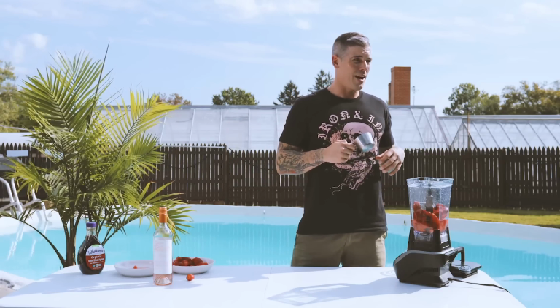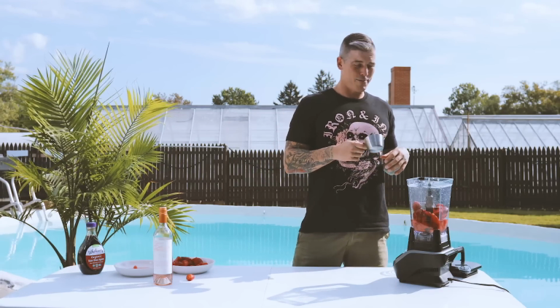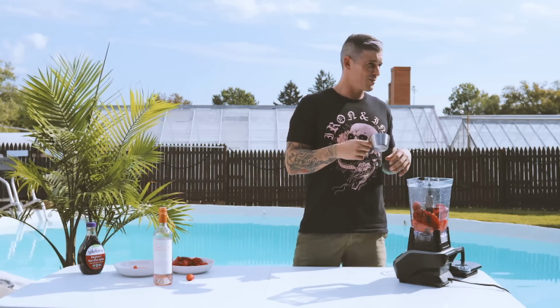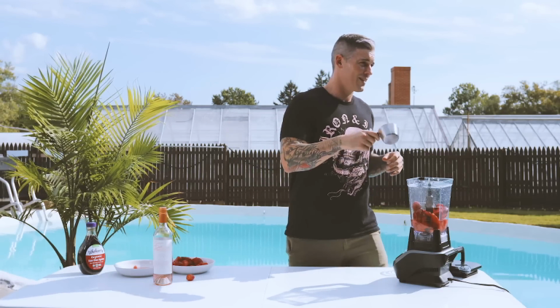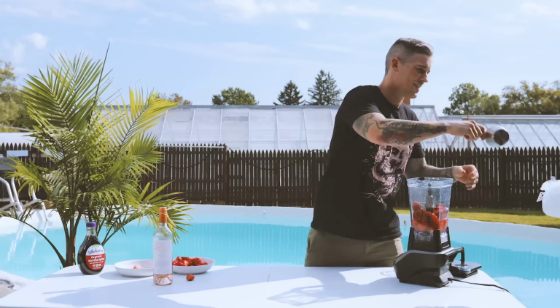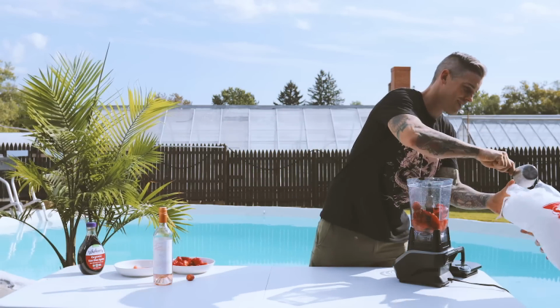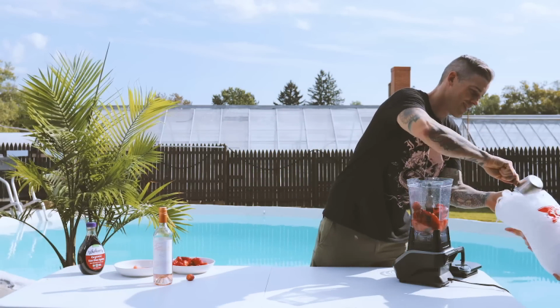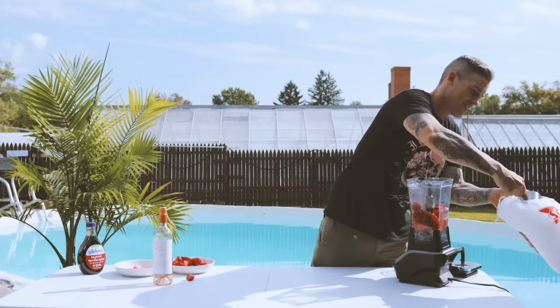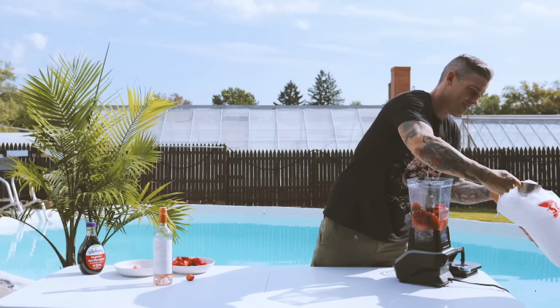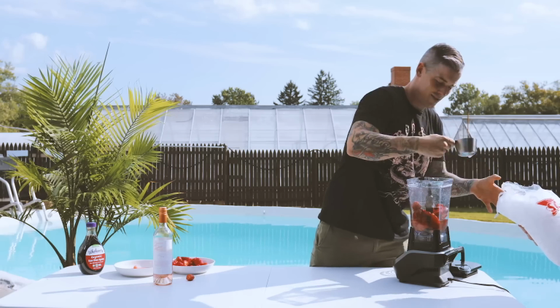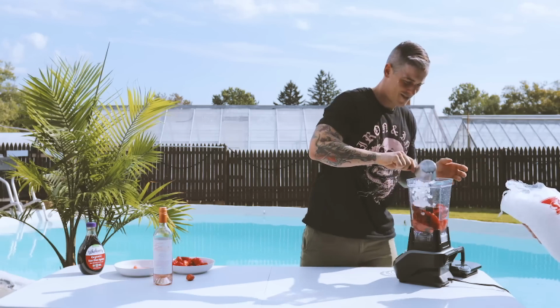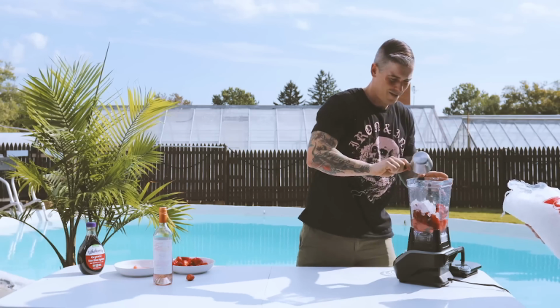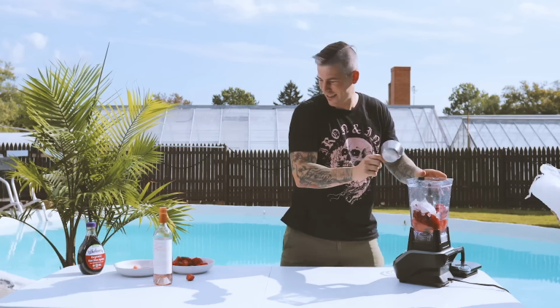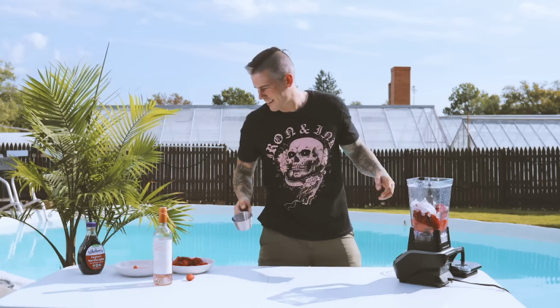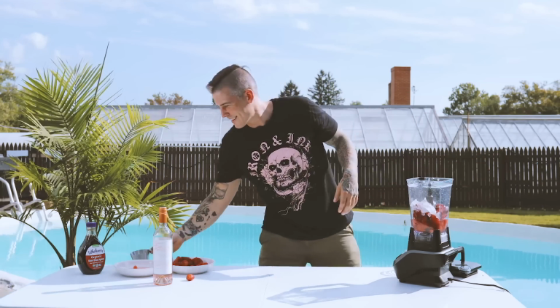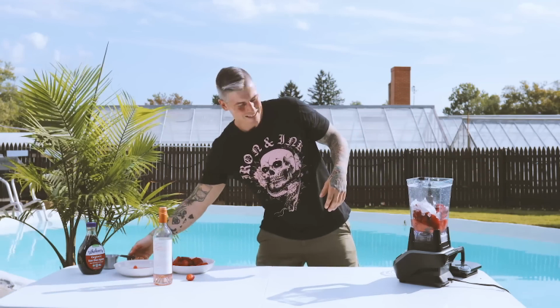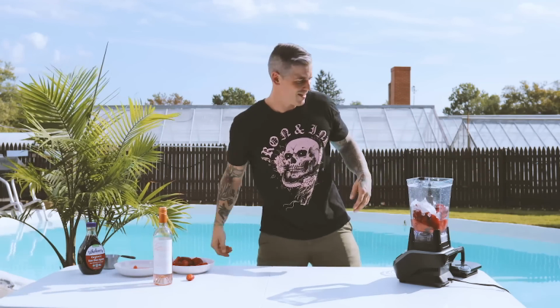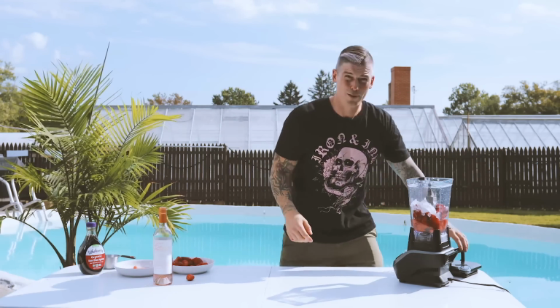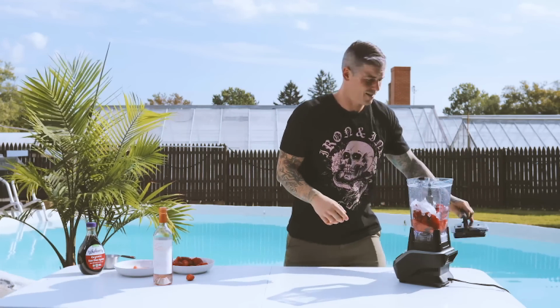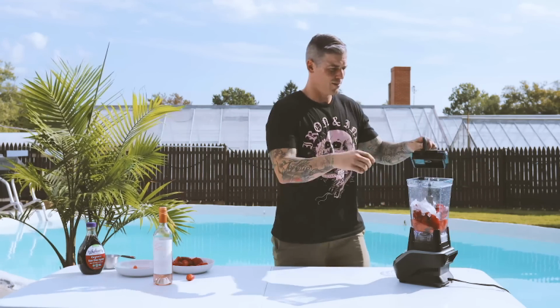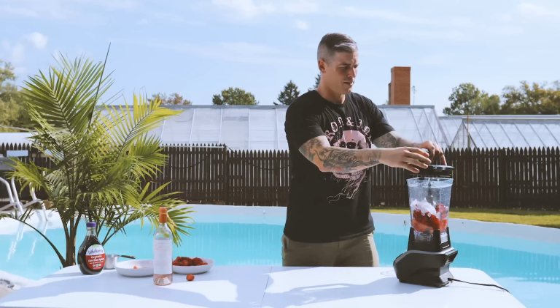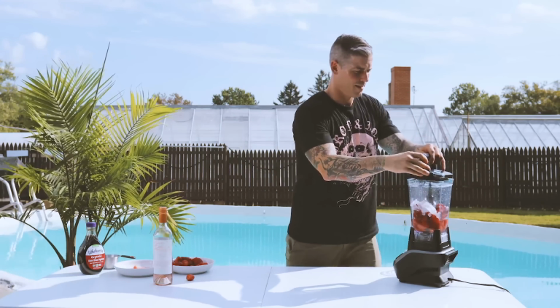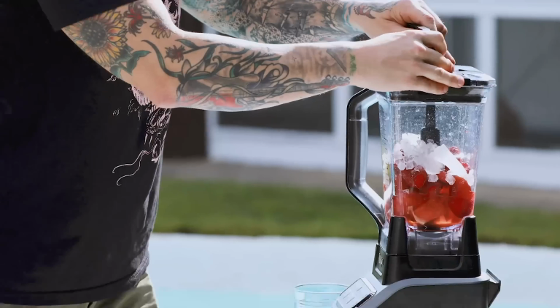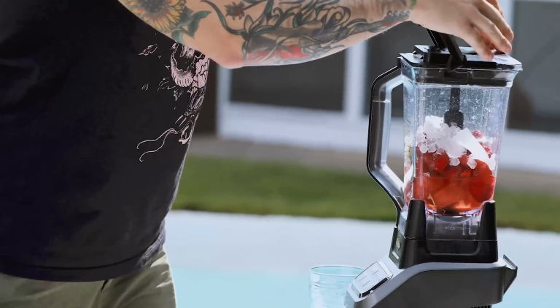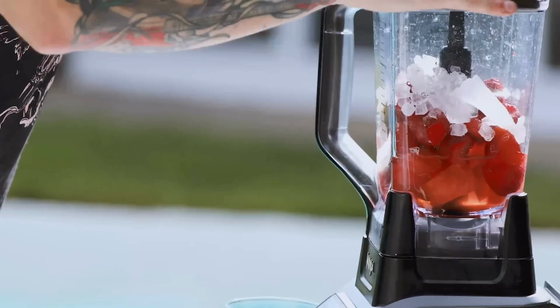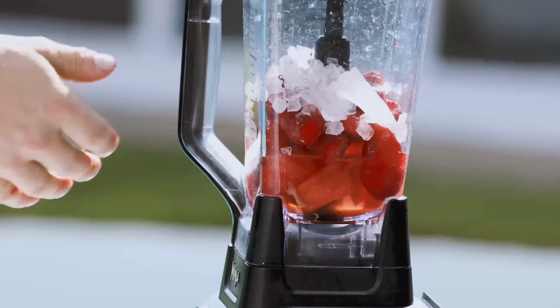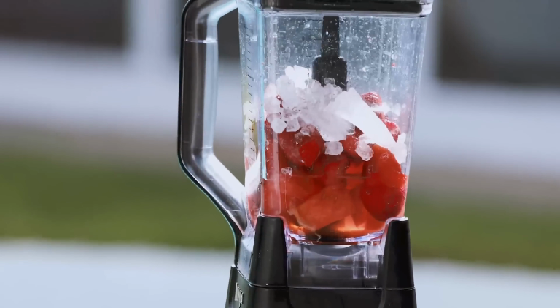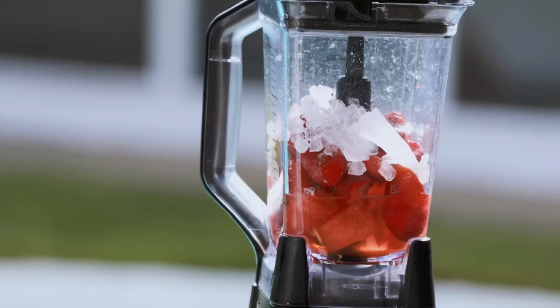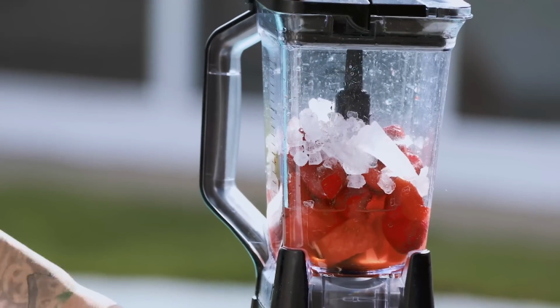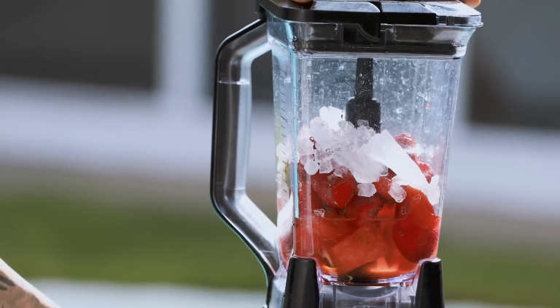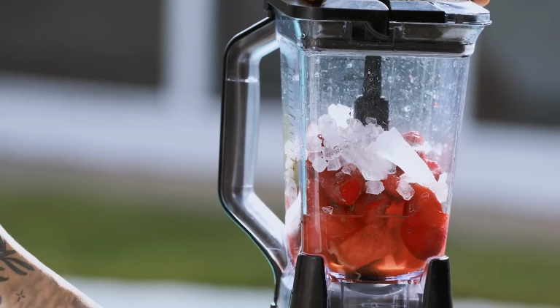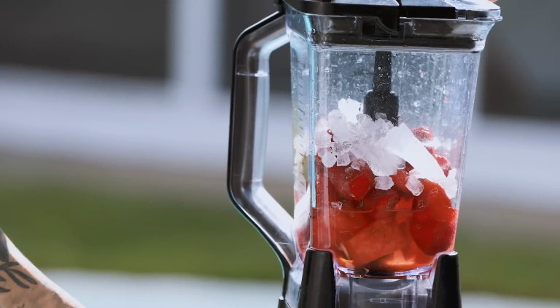And then we need the ice. We're gonna do a half cup of ice — throw that in there. Sorry, it's very hot today so we had to keep it out of the sun so it wouldn't melt. We're gonna blend it up right here.